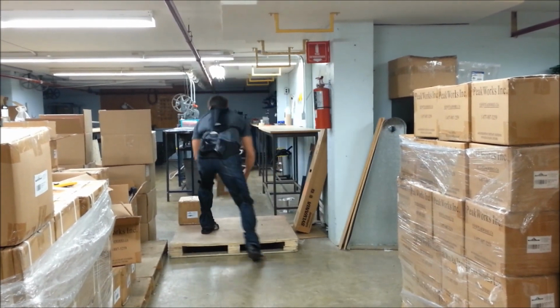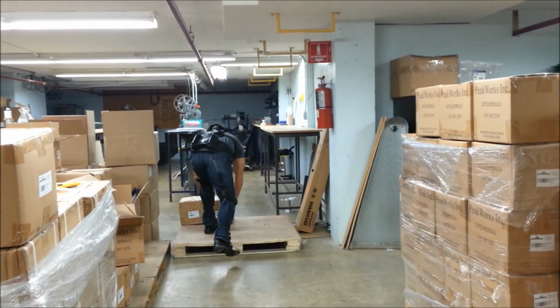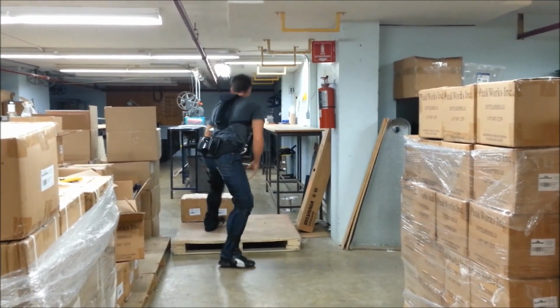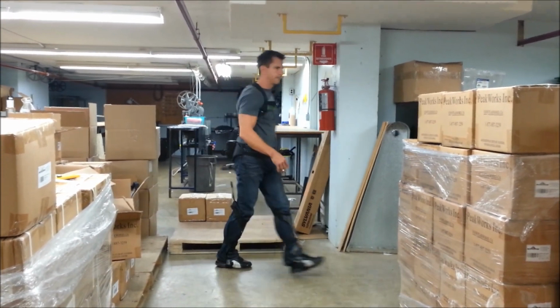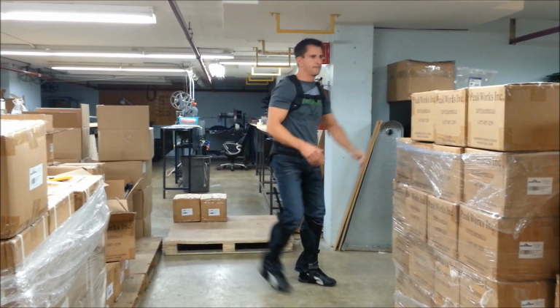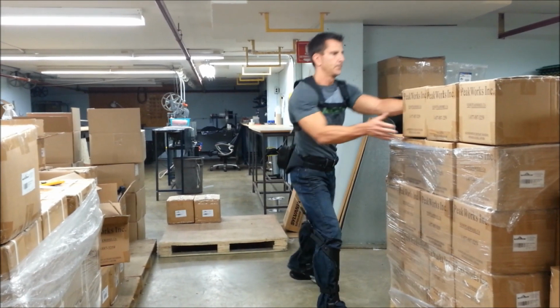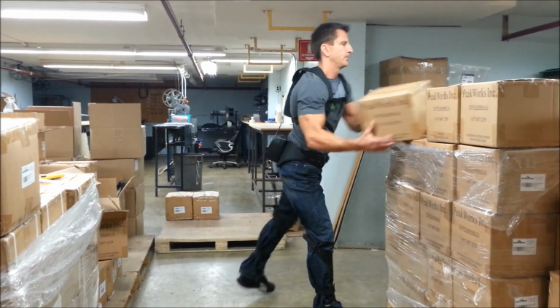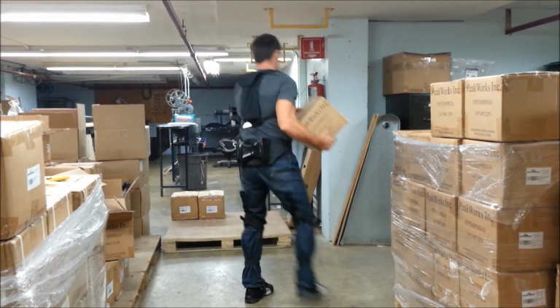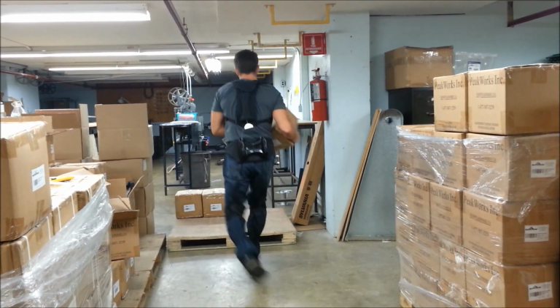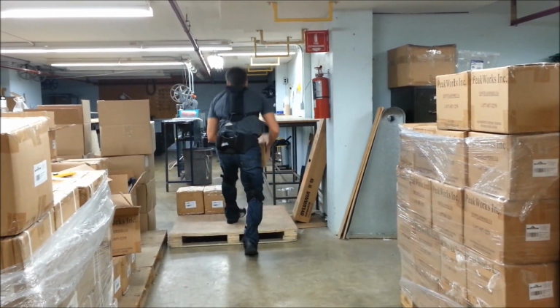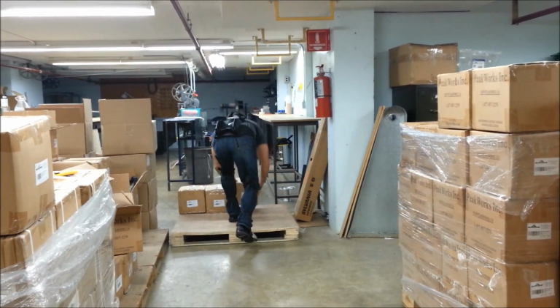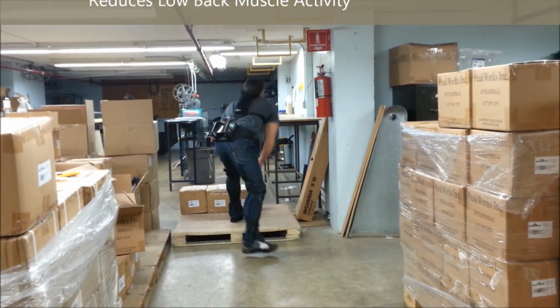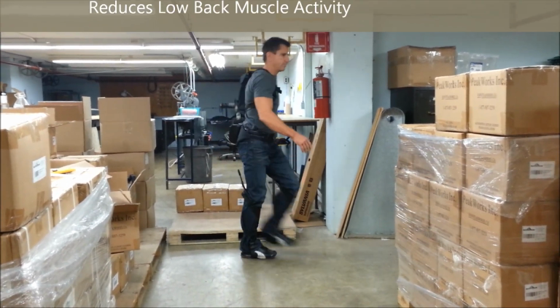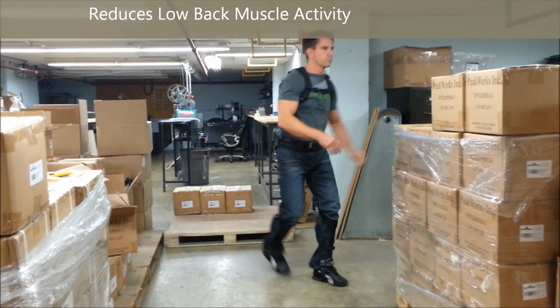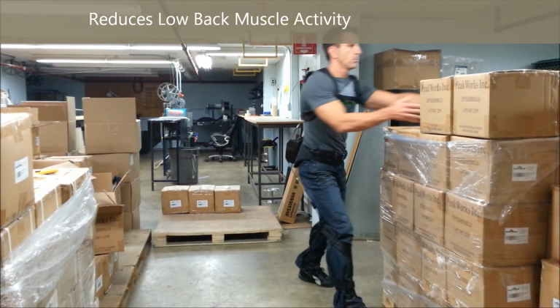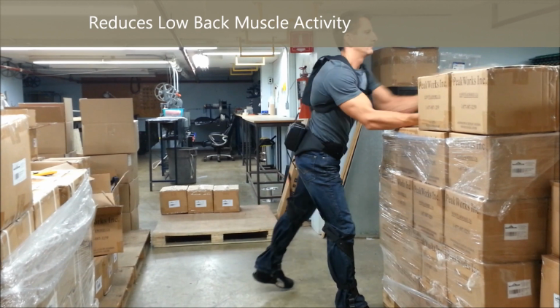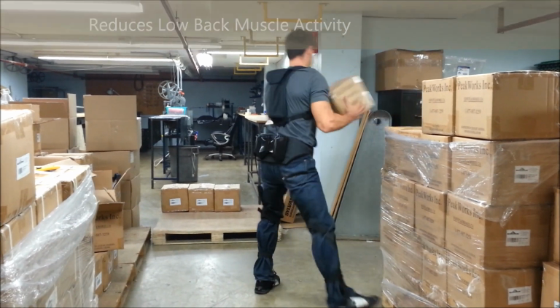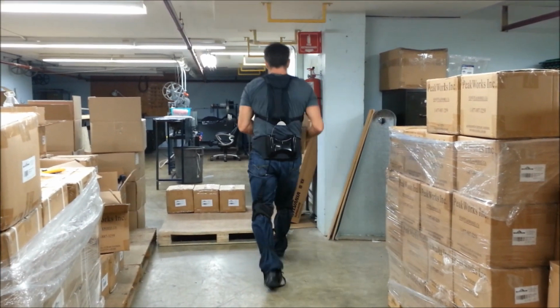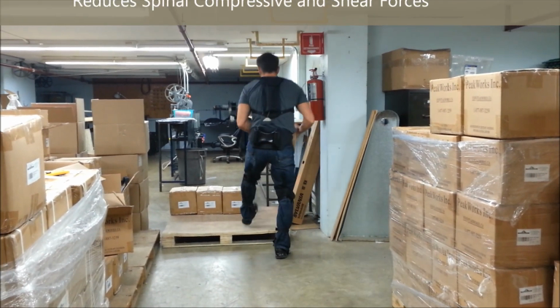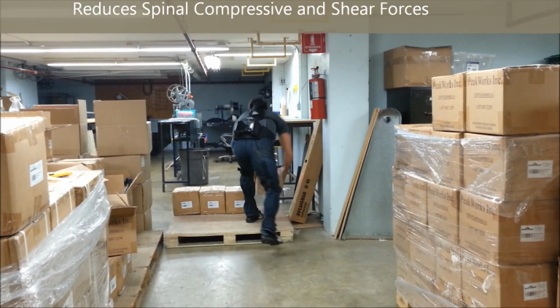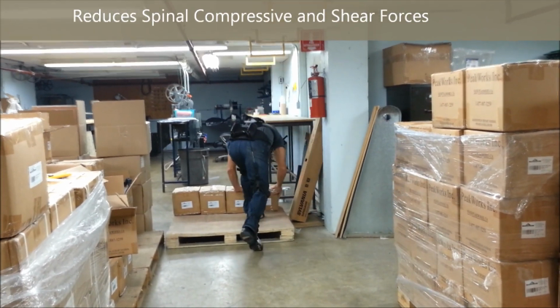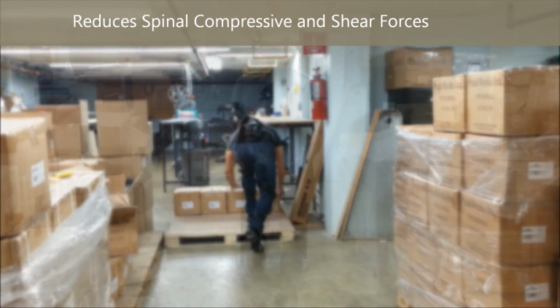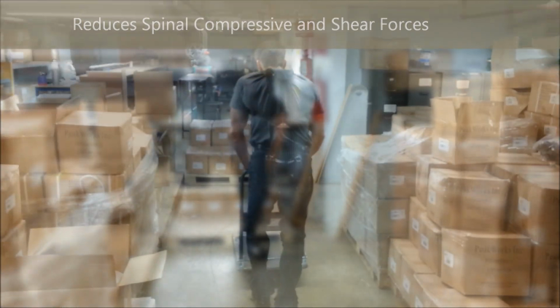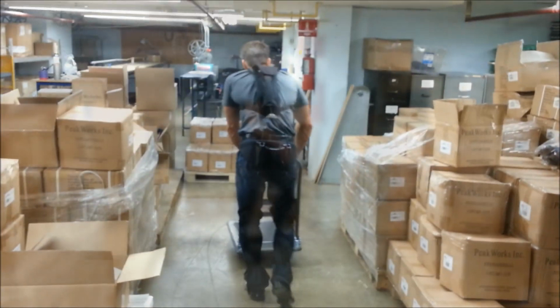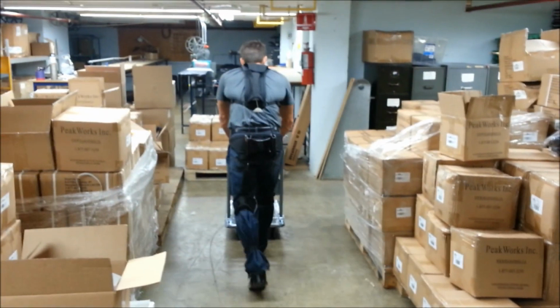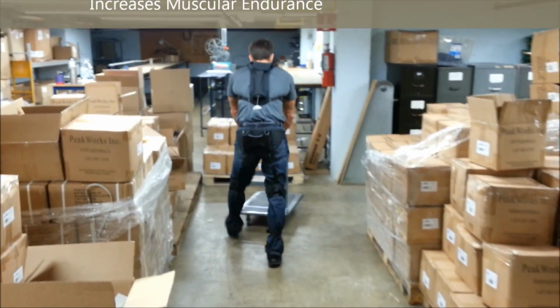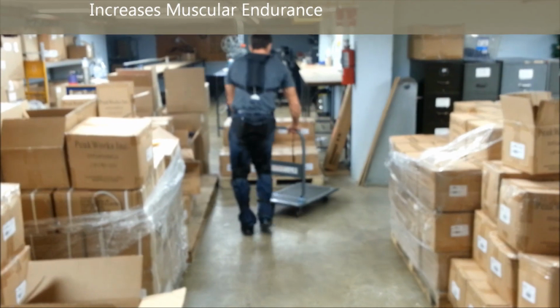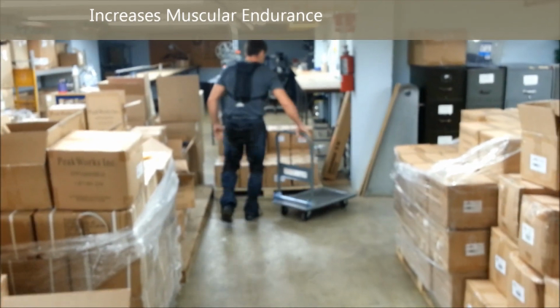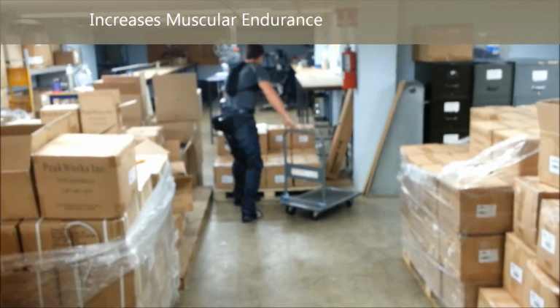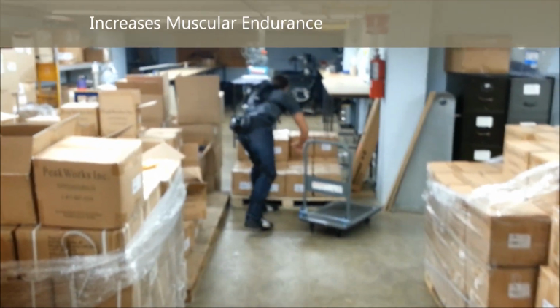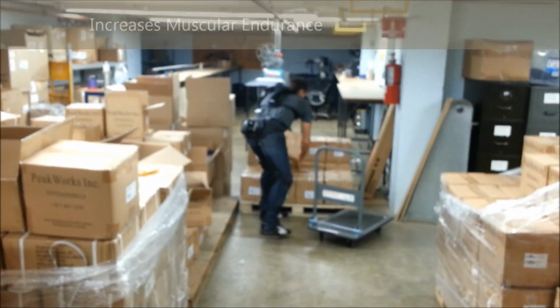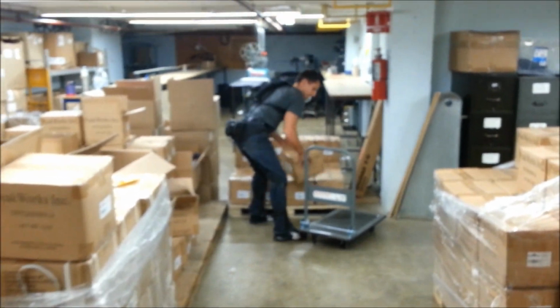In over 10 years of scientific research conducted by Queen's University, Plaid has been found to reduce lower back muscle activity by 15-20%, reduce spinal compression and shear forces, and increase muscular endurance.